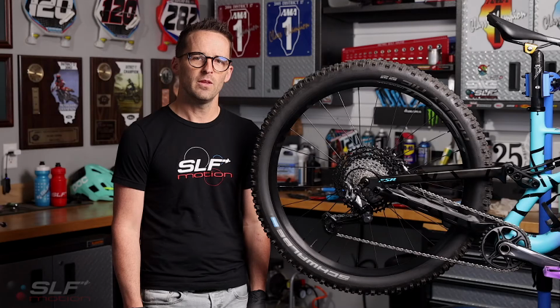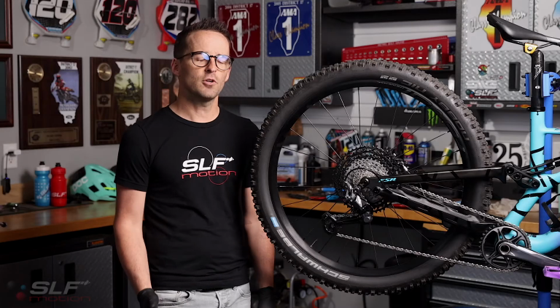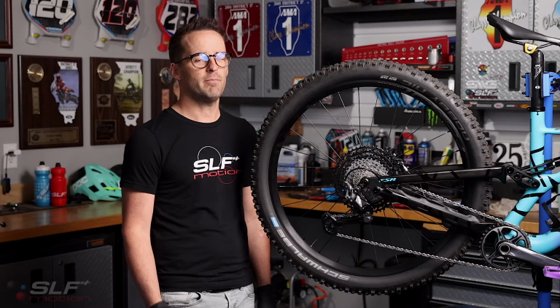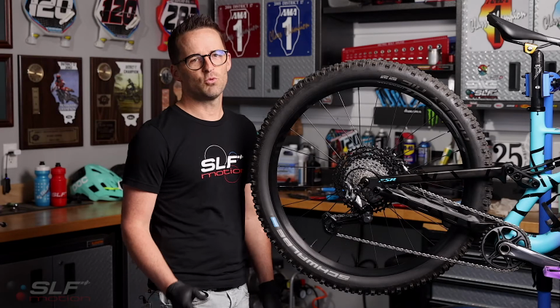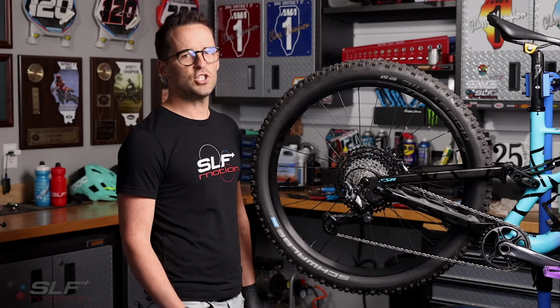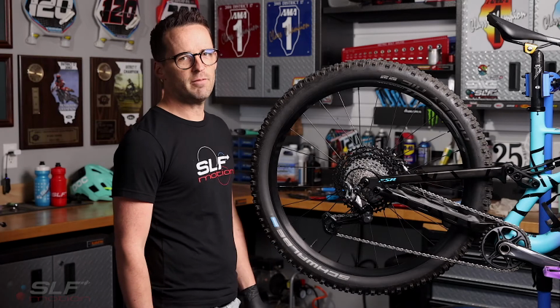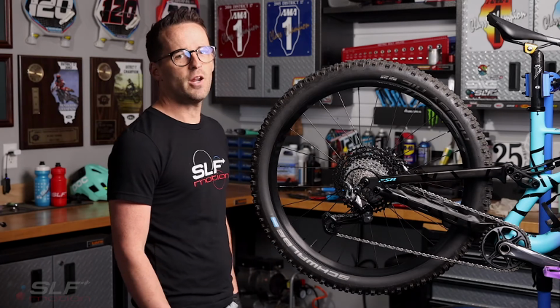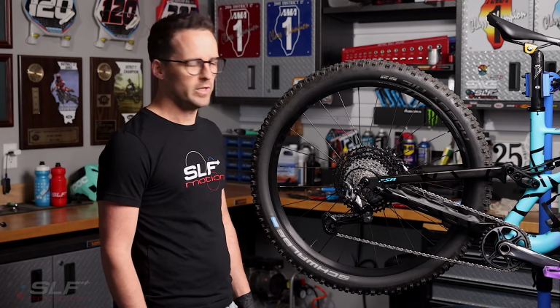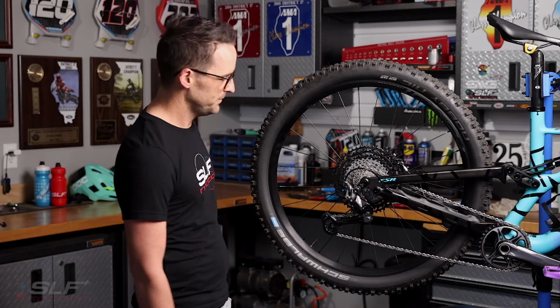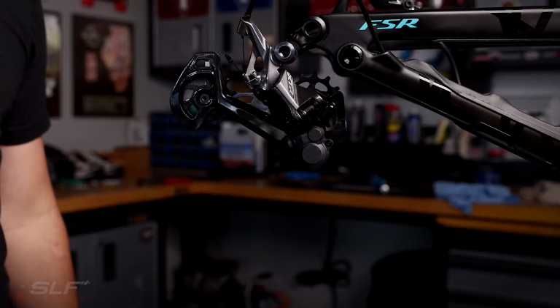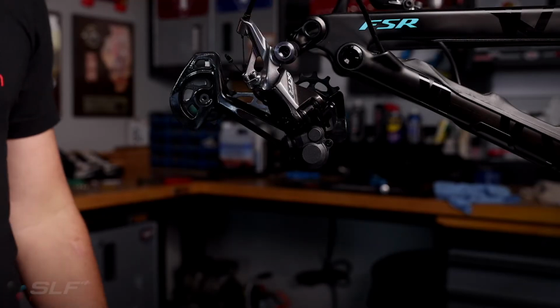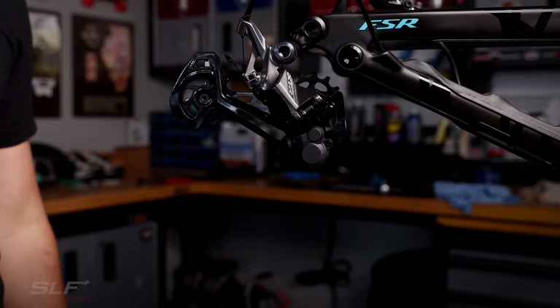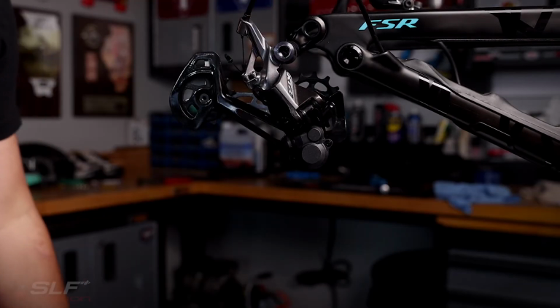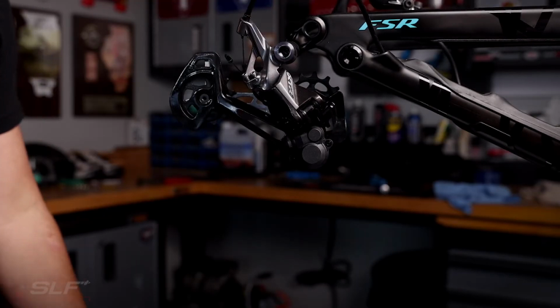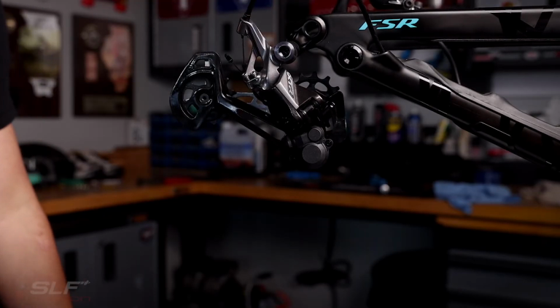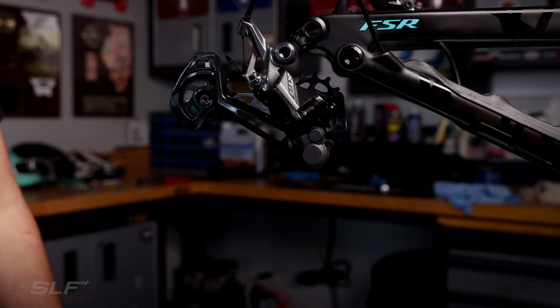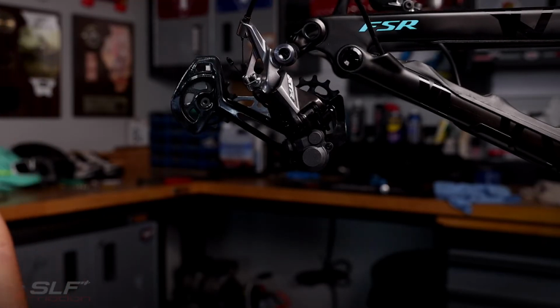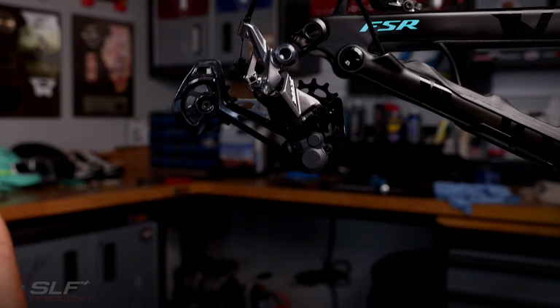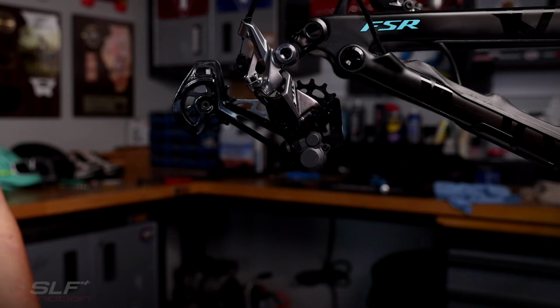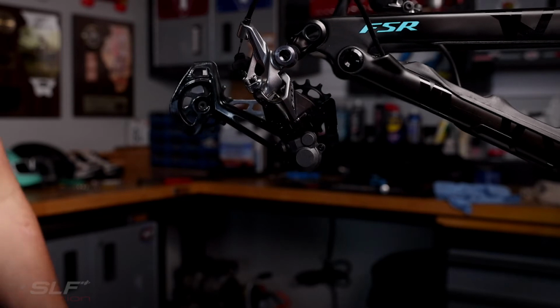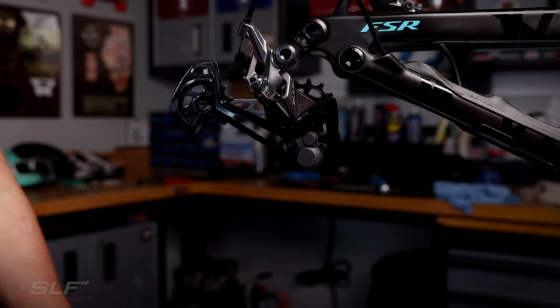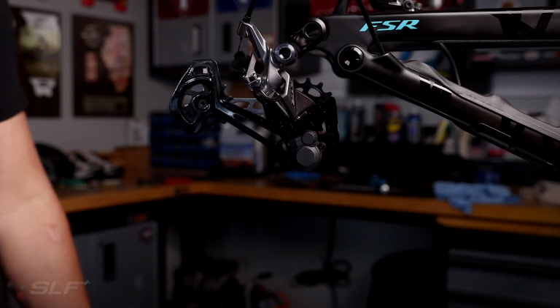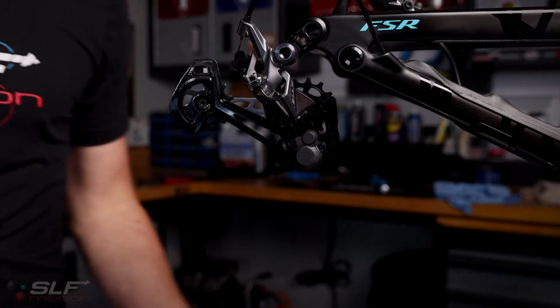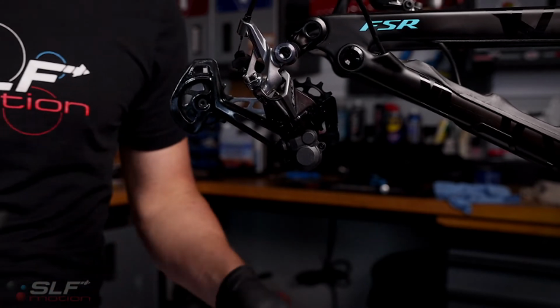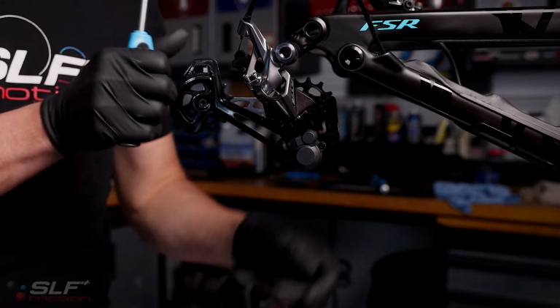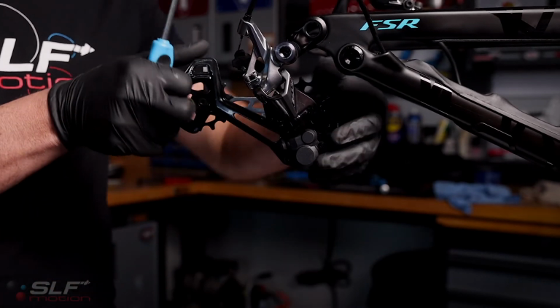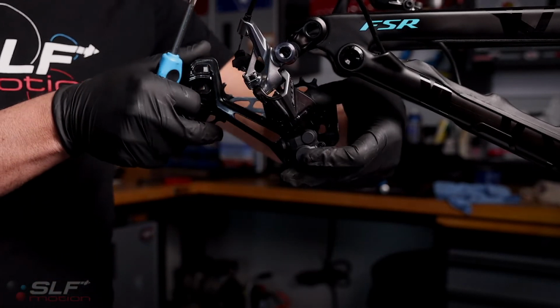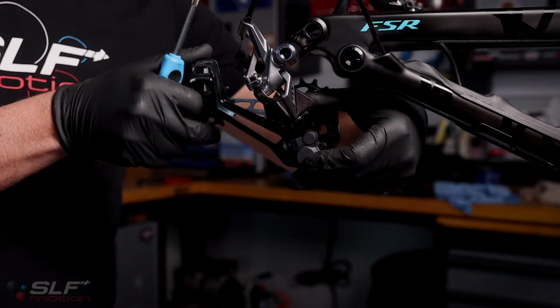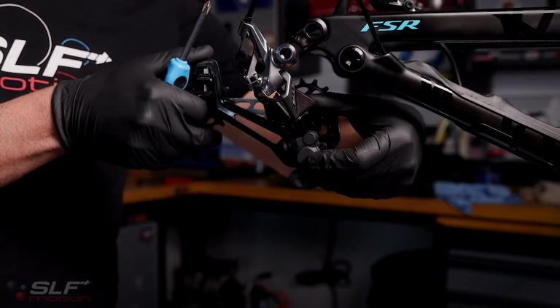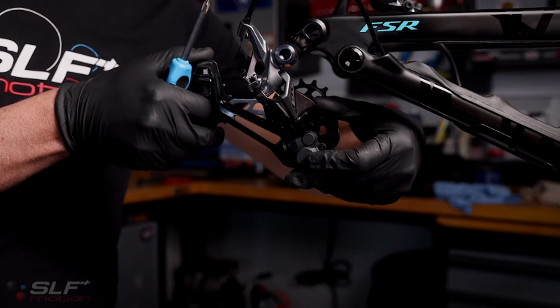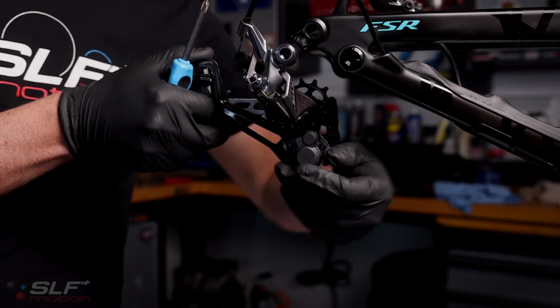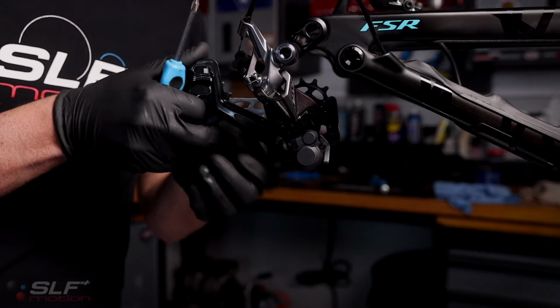First step is remove the chain and rear wheel. Now you'll shift your derailleur into its open position. To help with the process, I like to turn the clutch off, so just flip your lever down.